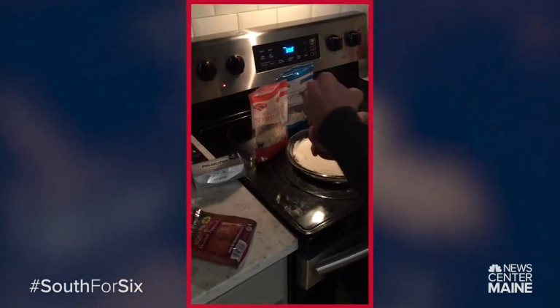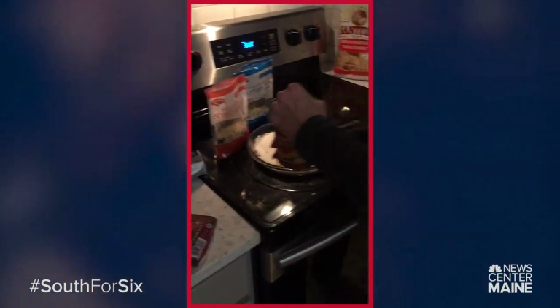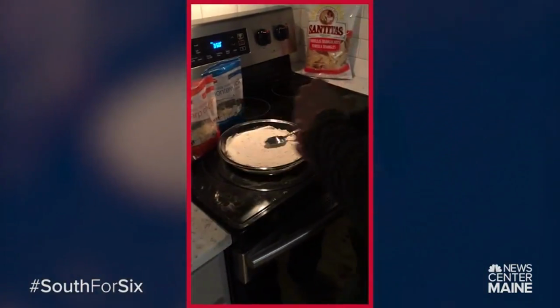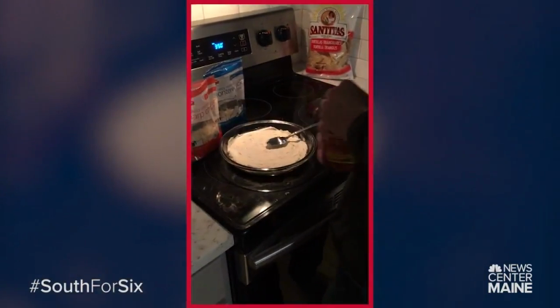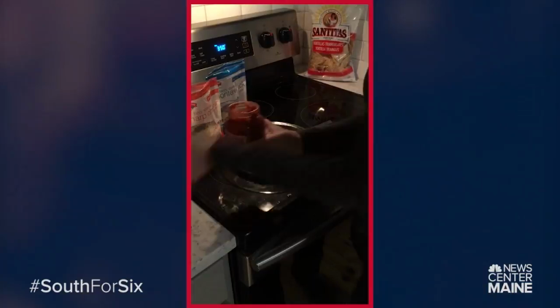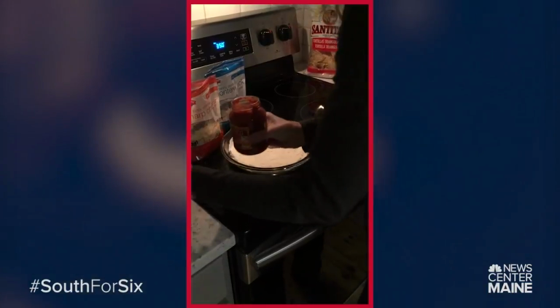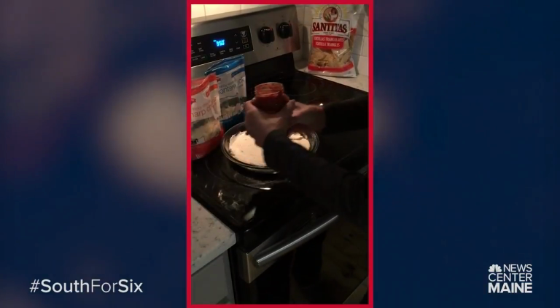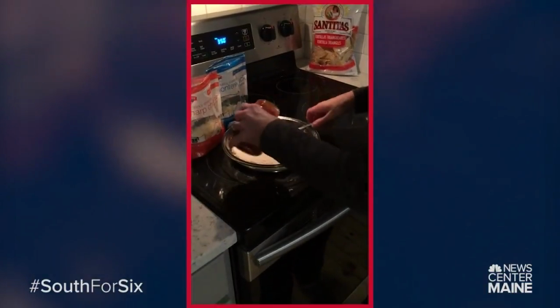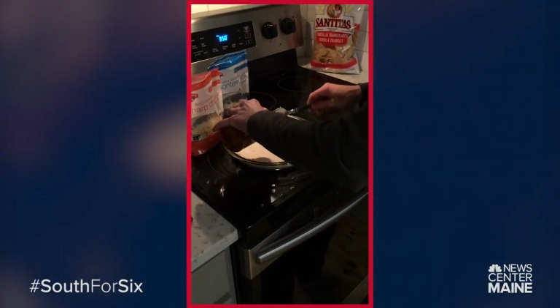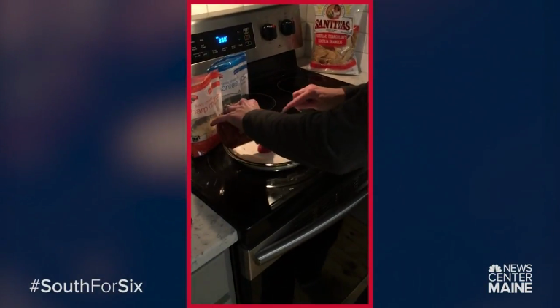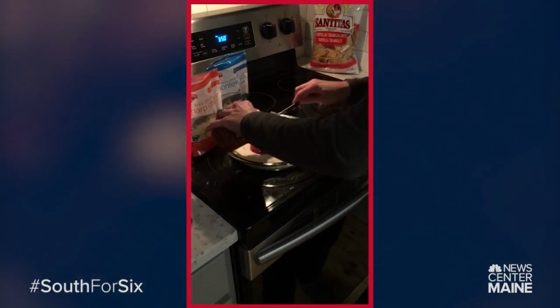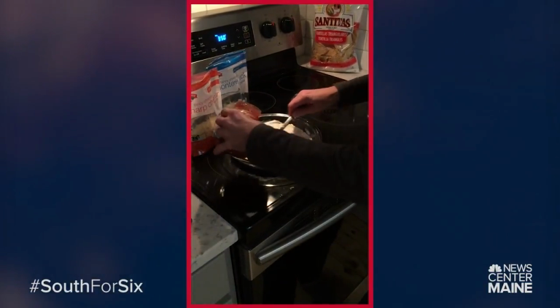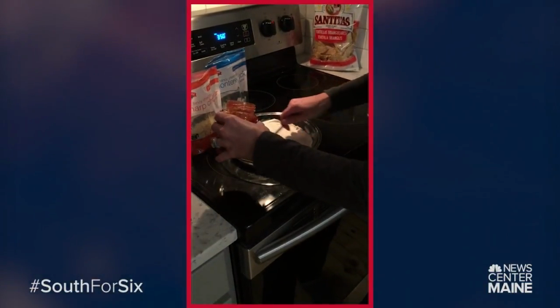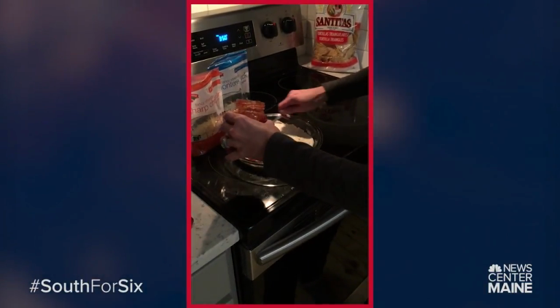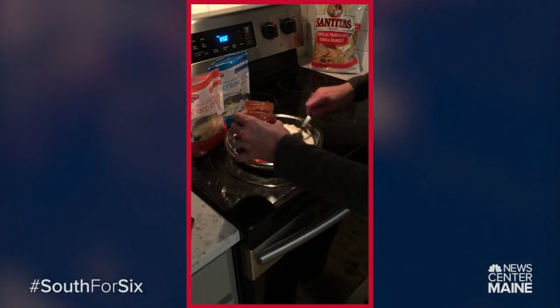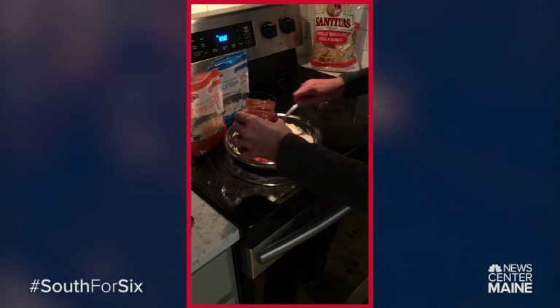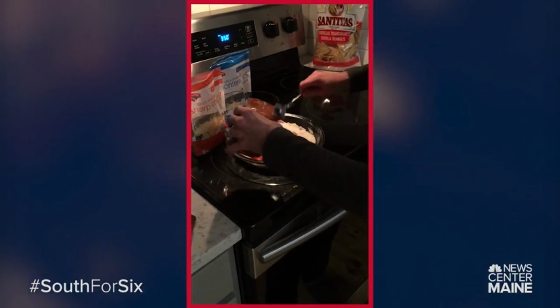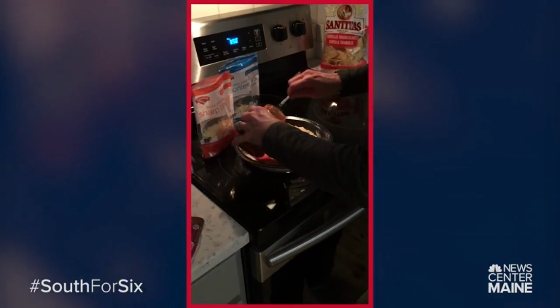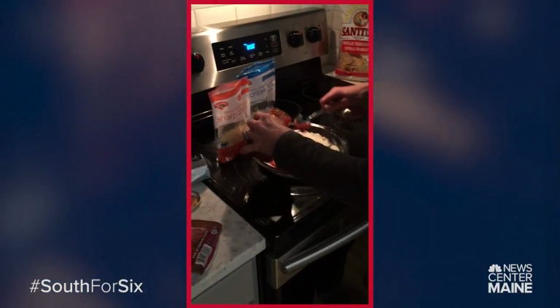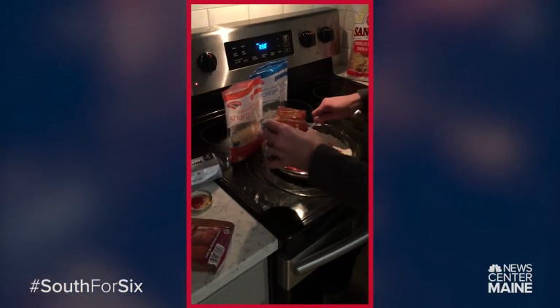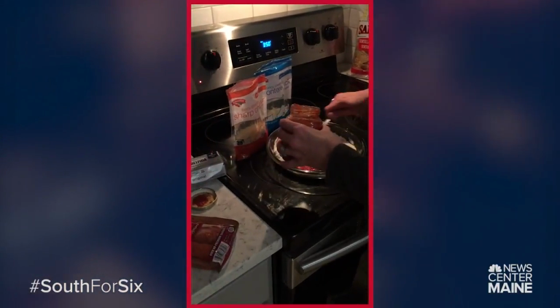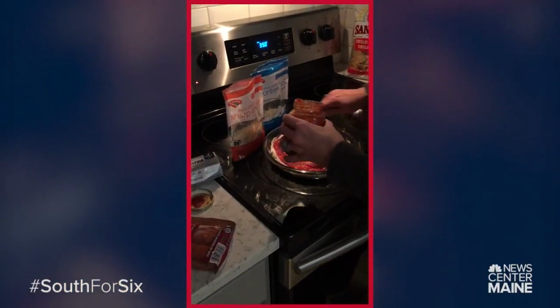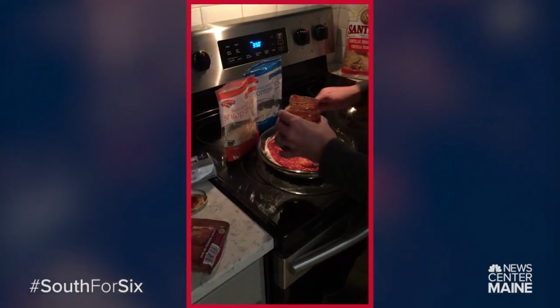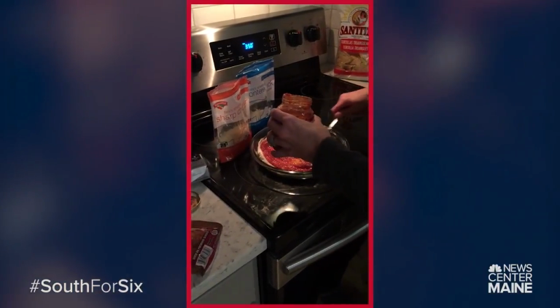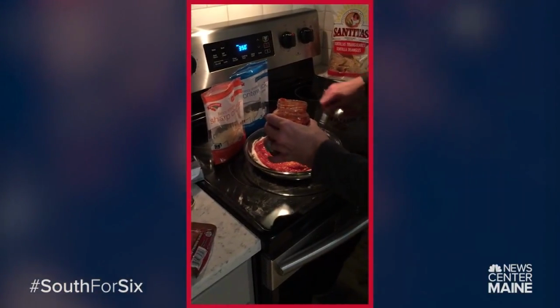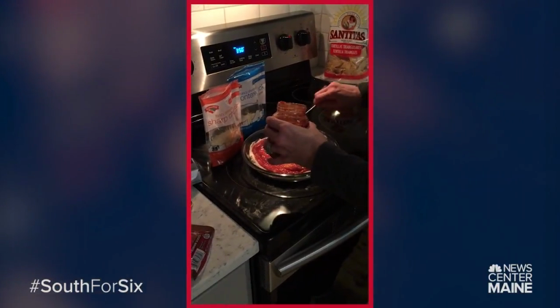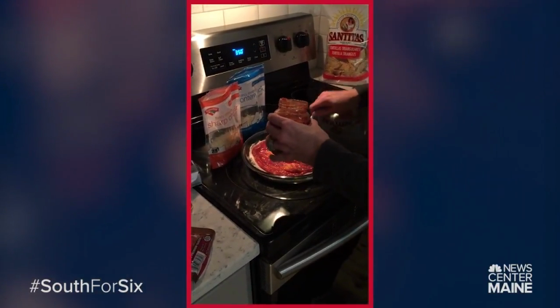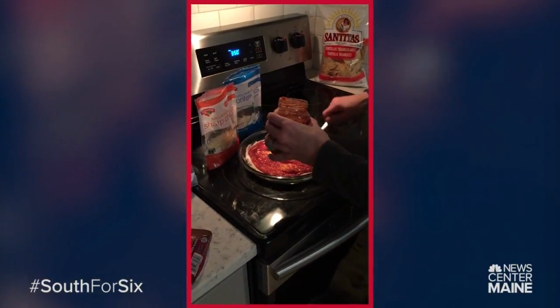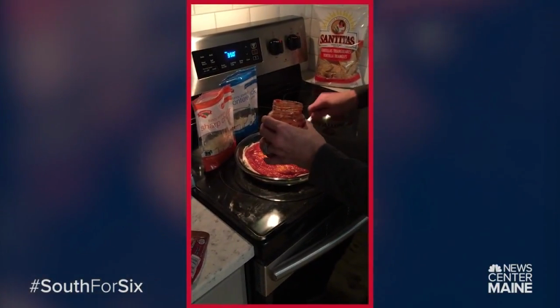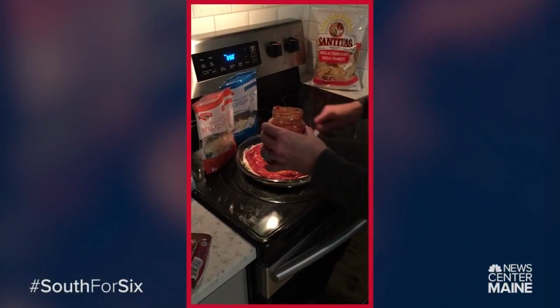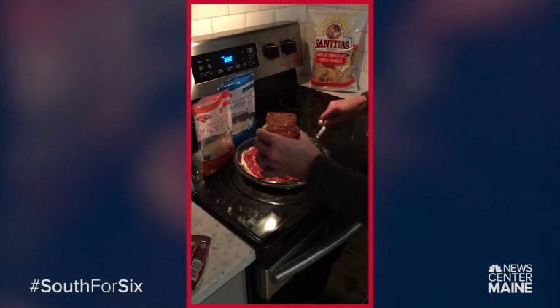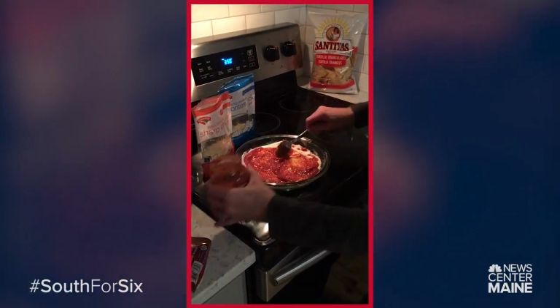After that you just take some pizza sauce and then just kind of spread it out. You know, you can put as much or as little as you want depending on your taste. So we'll put that like this. There we go.